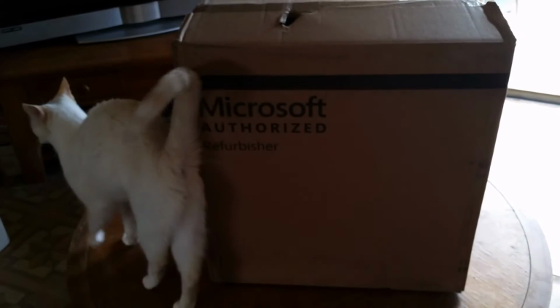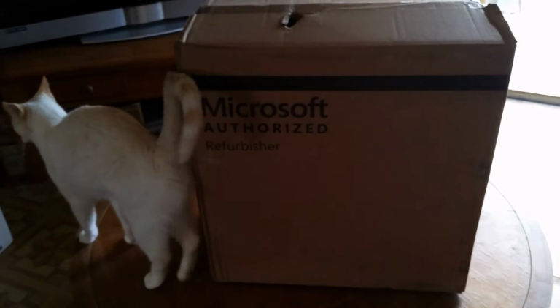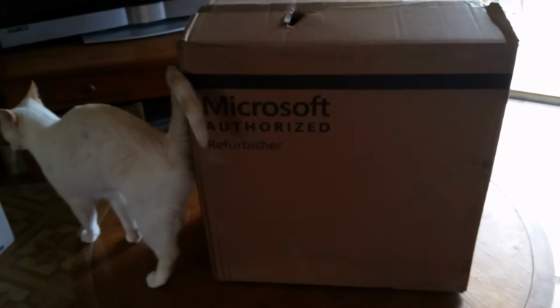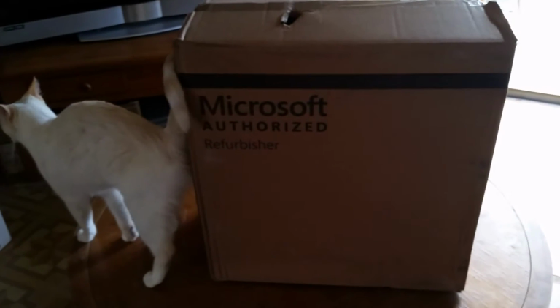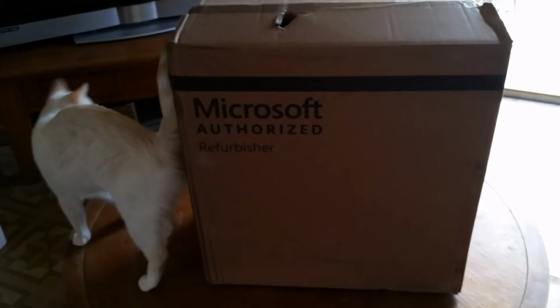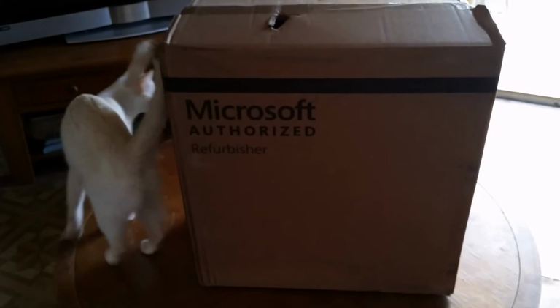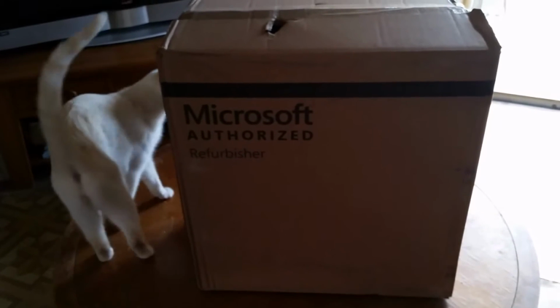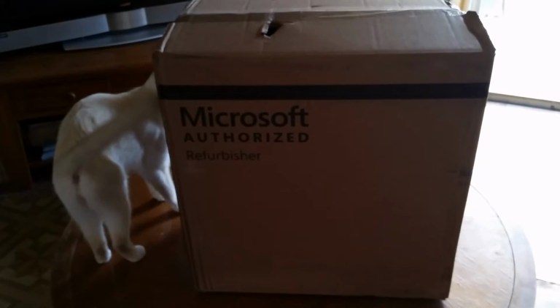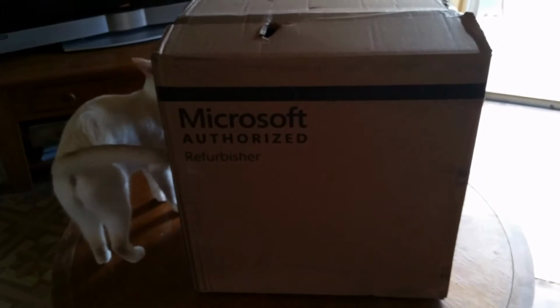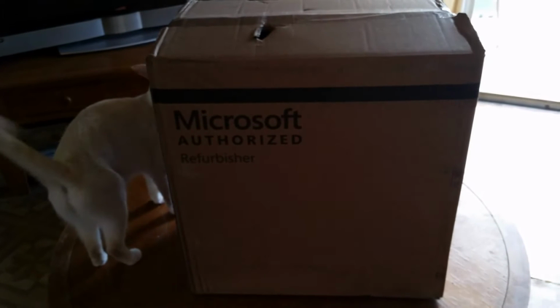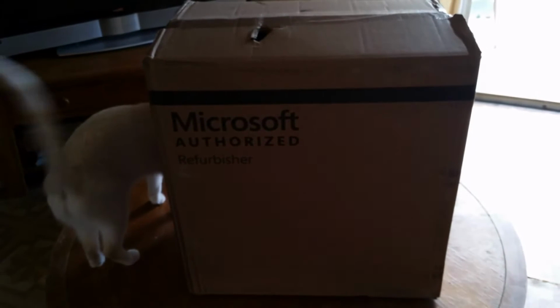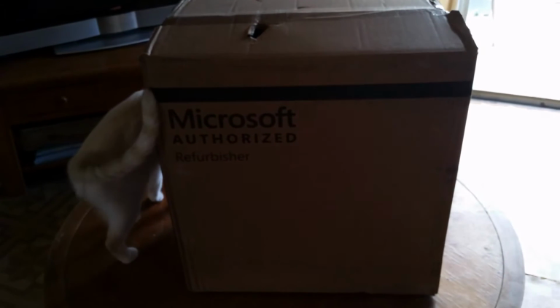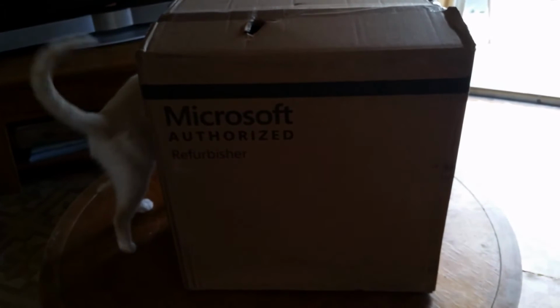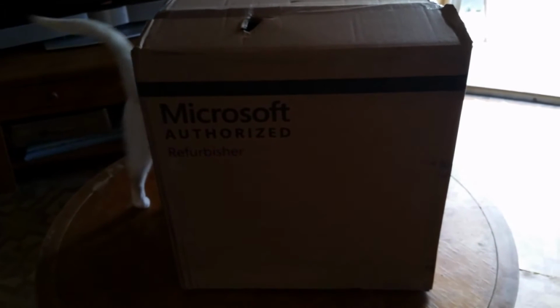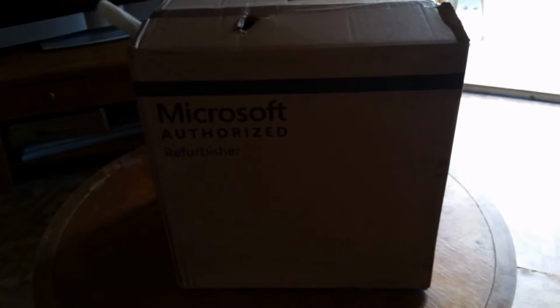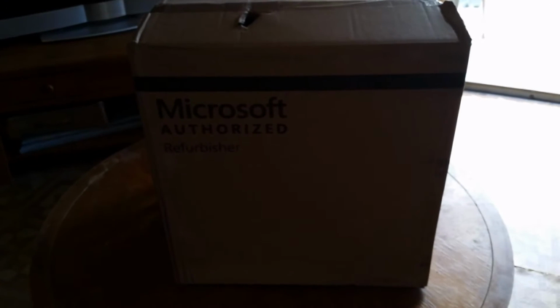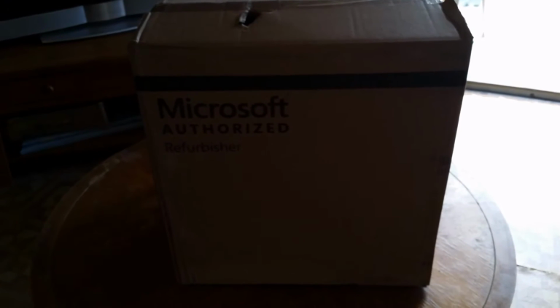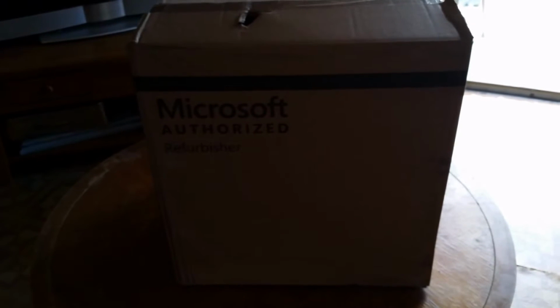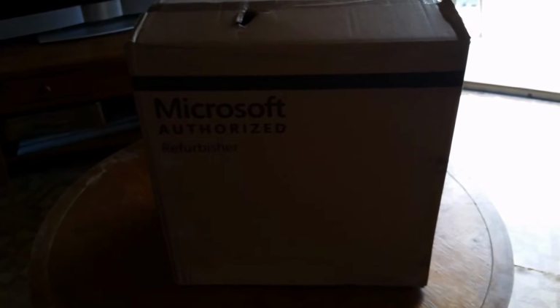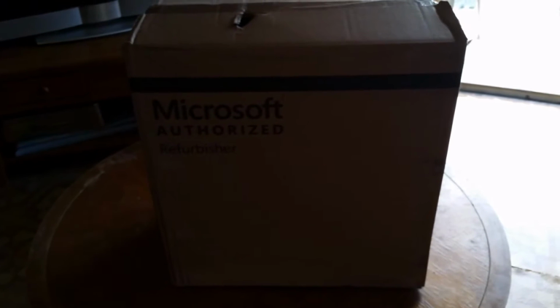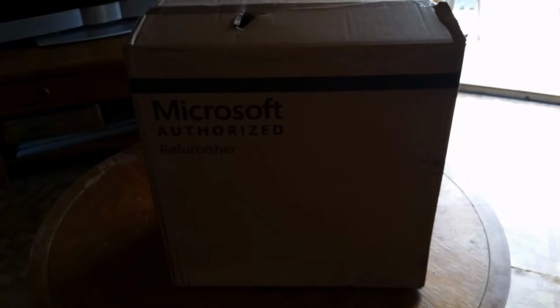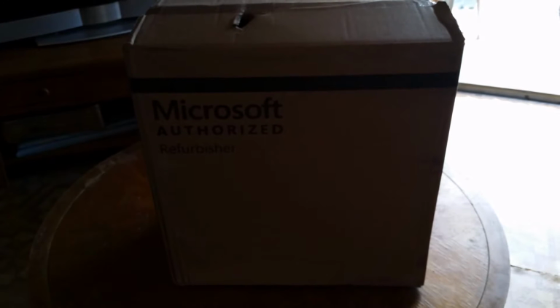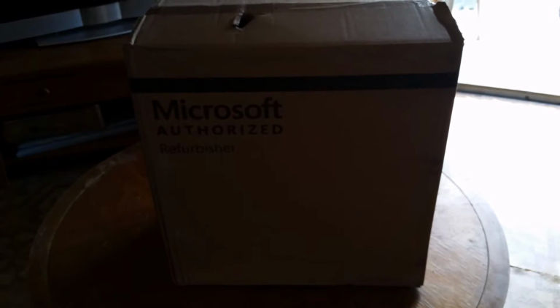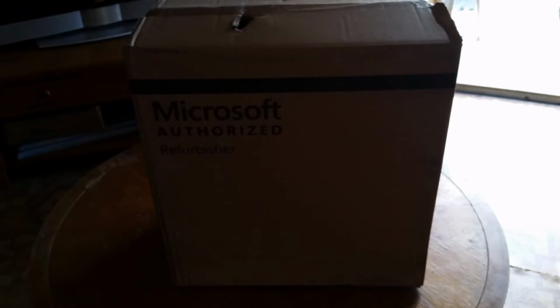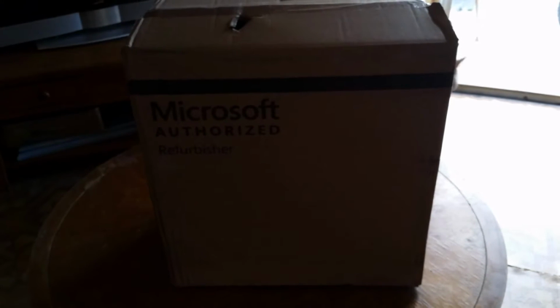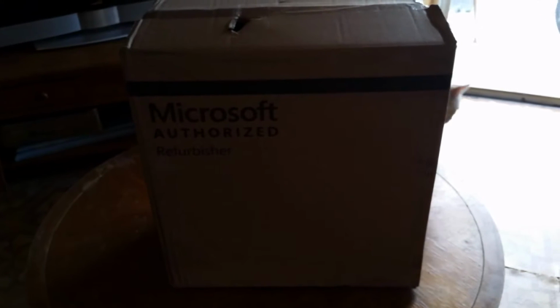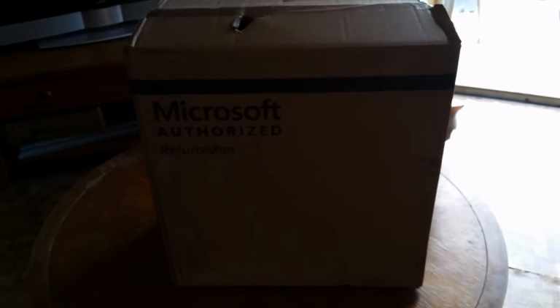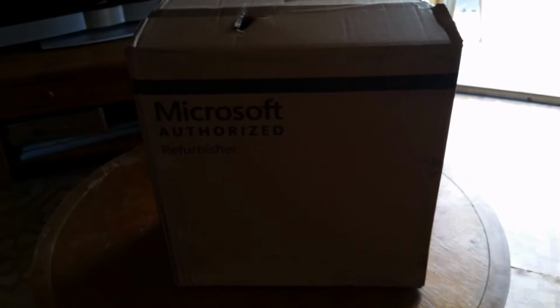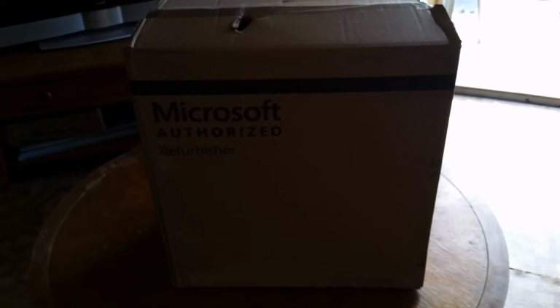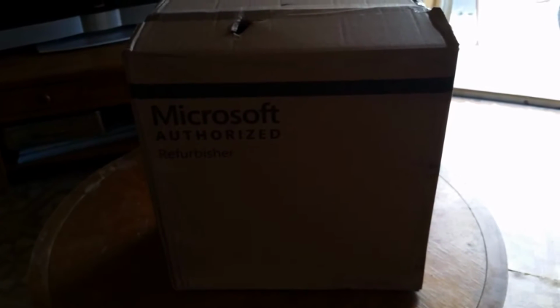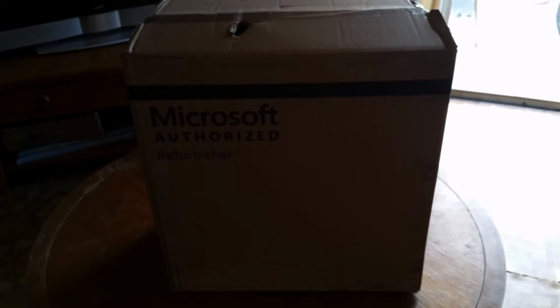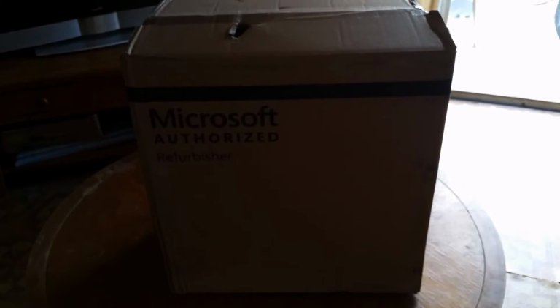As you can see, Snow is already interested in this one, probably because he knows this is the cat computer. It will be used to process all the cat videos on the Snow the Wonder Cat channel. So let's take a look and see what's inside here.